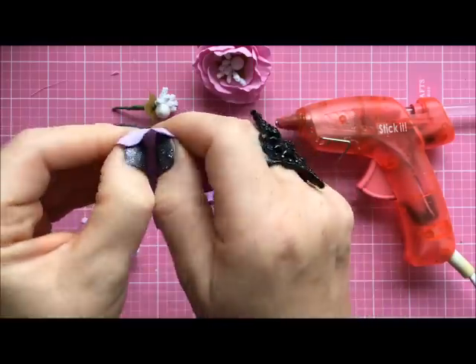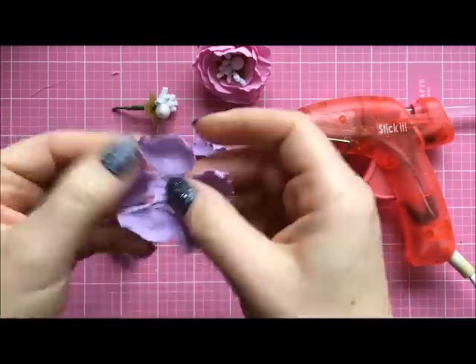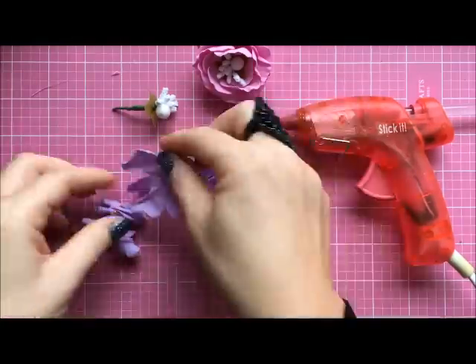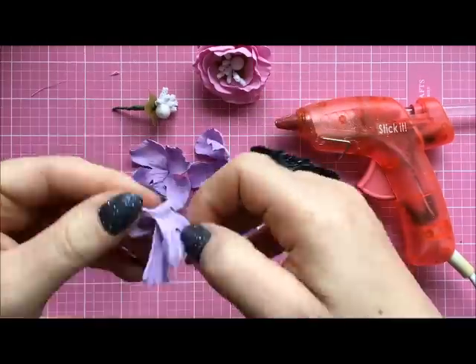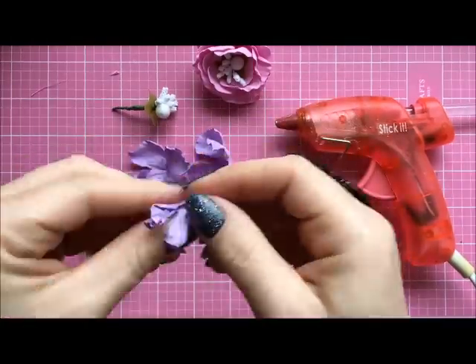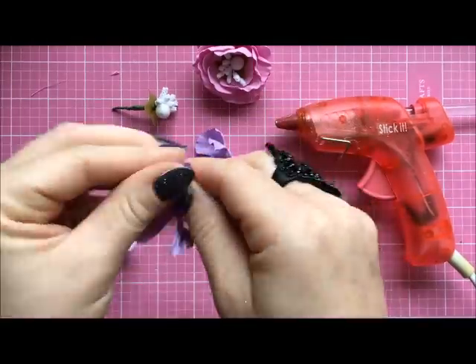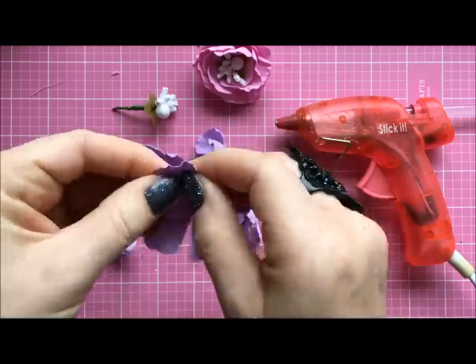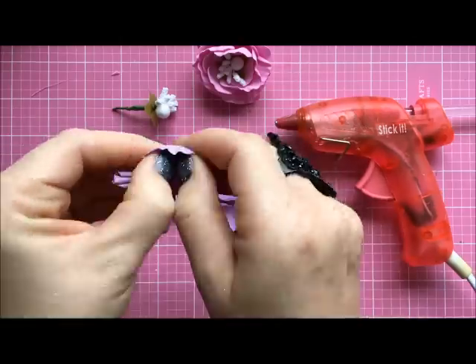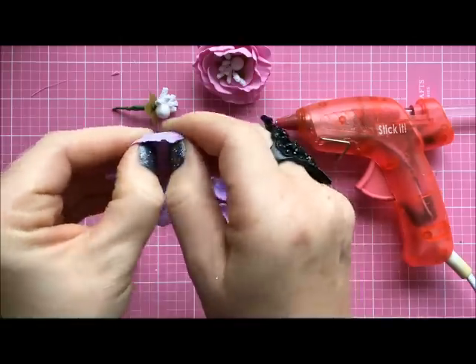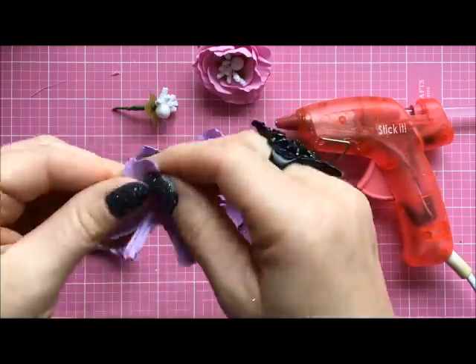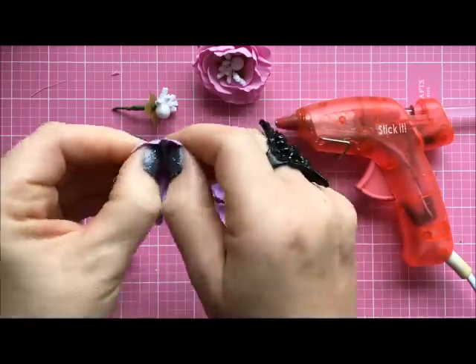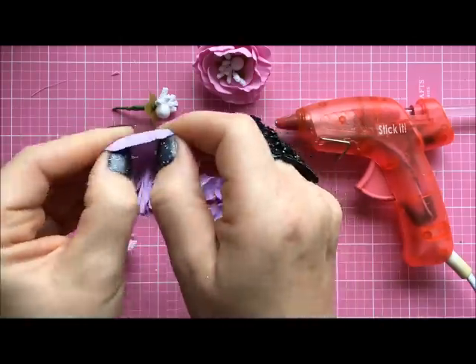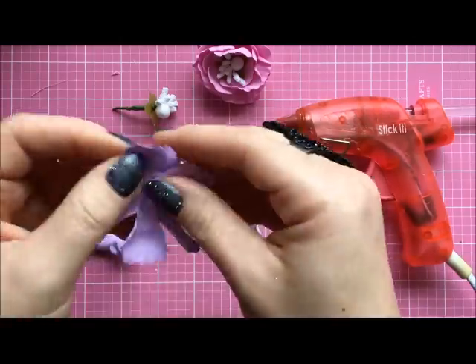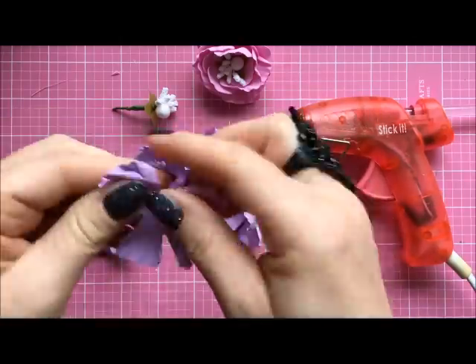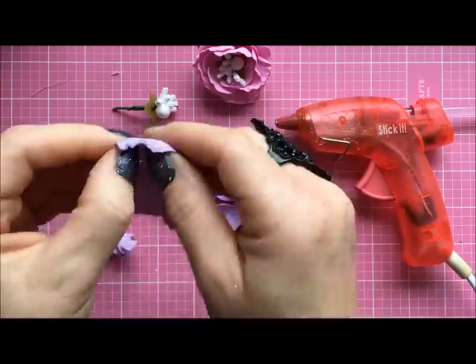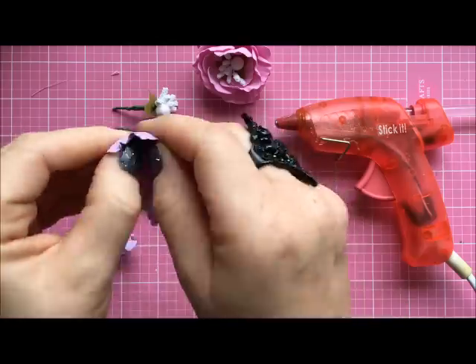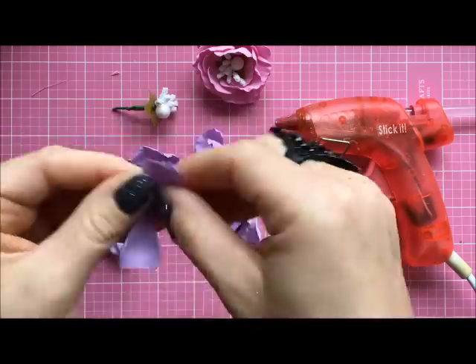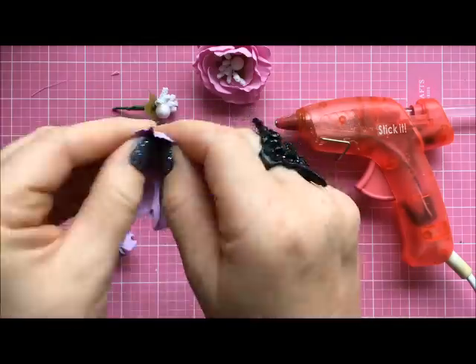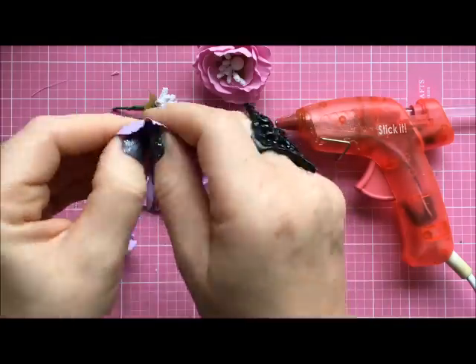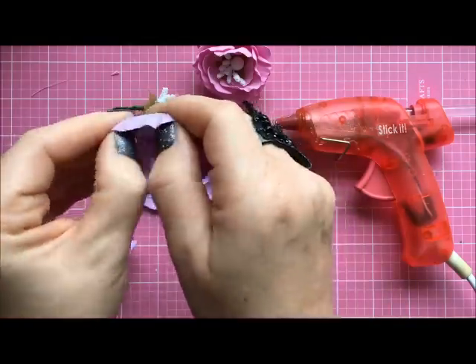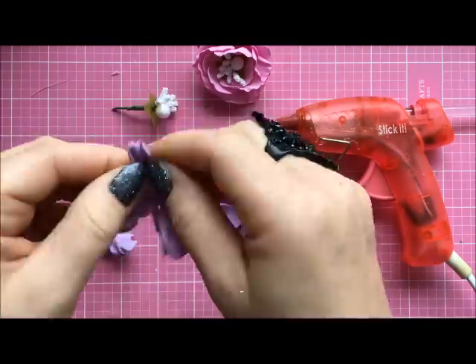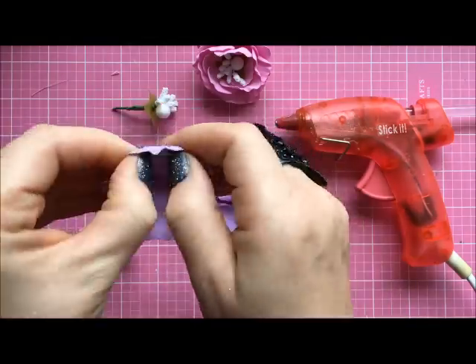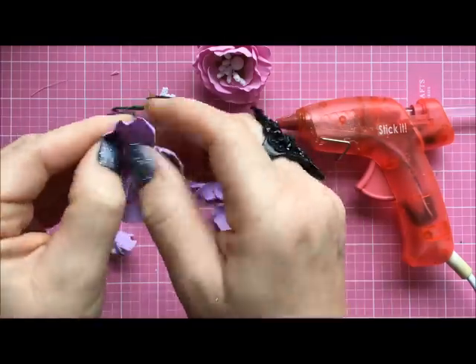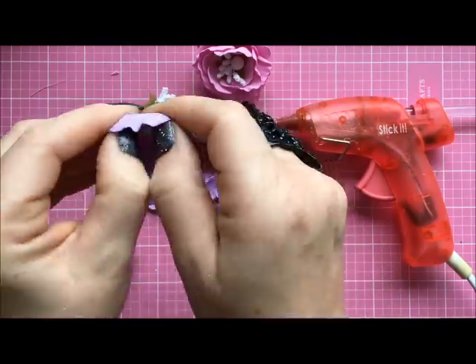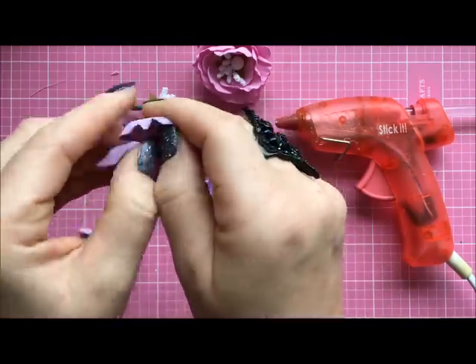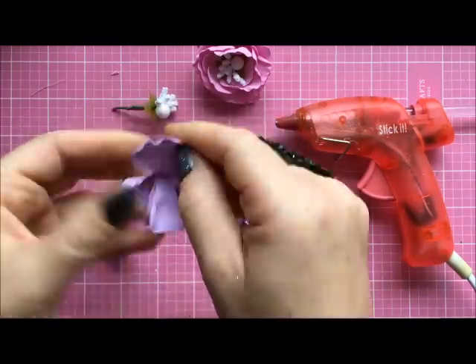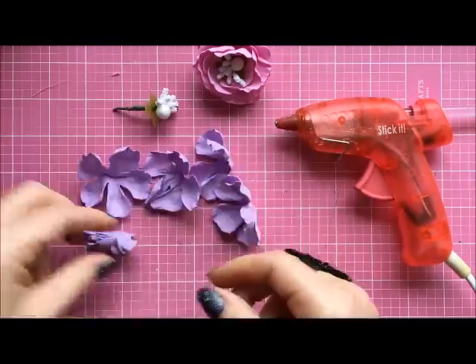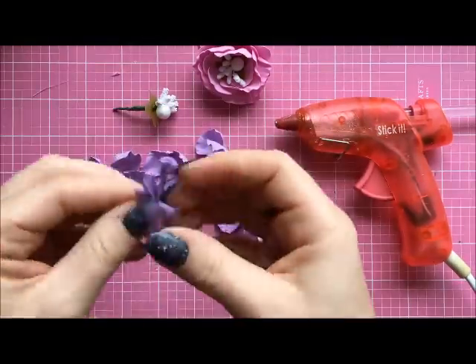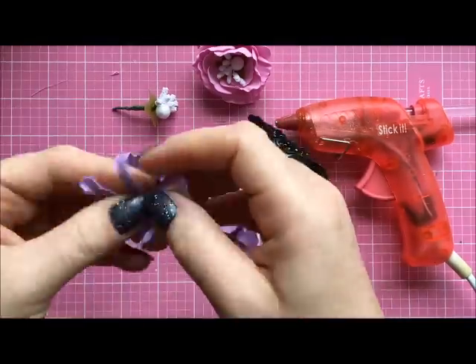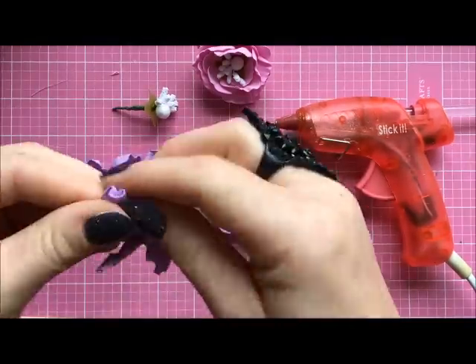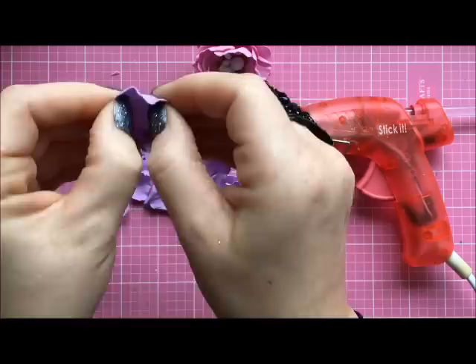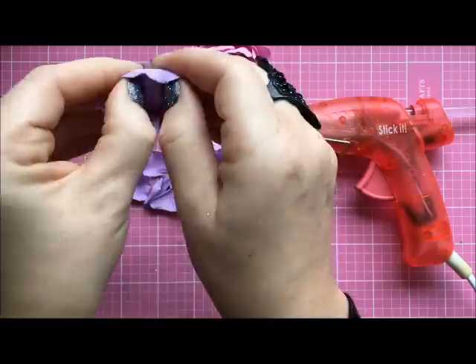Repeat the same process with each layer and each petal — stretch the sides the same way. We want these petals to be quite wide.